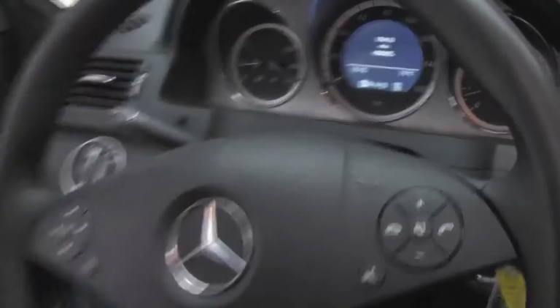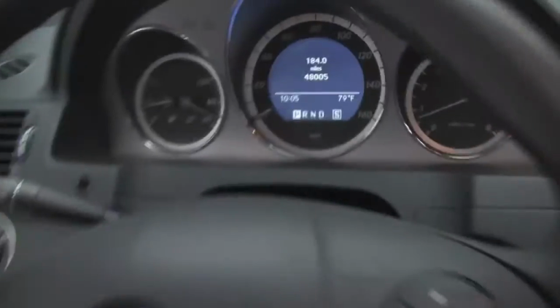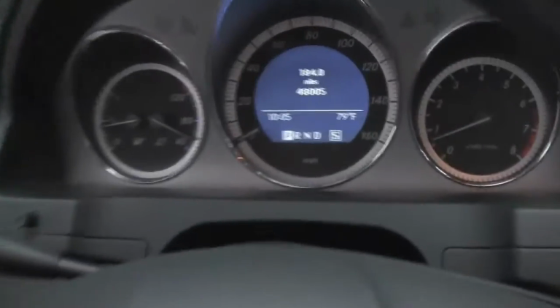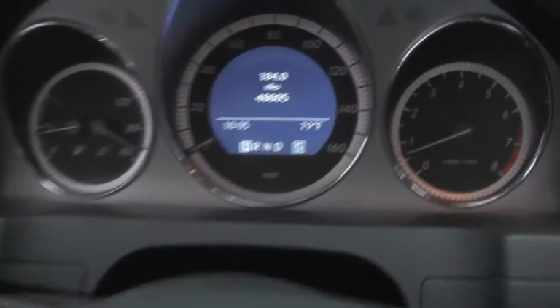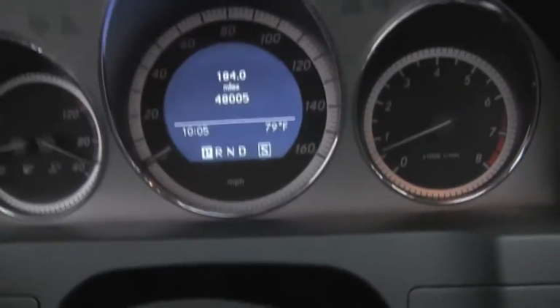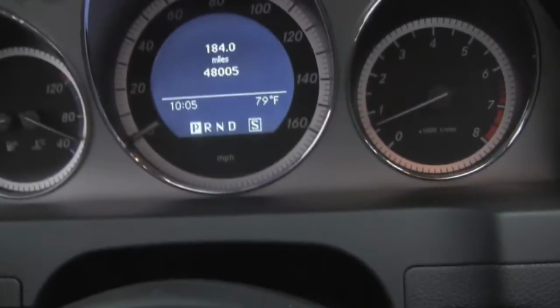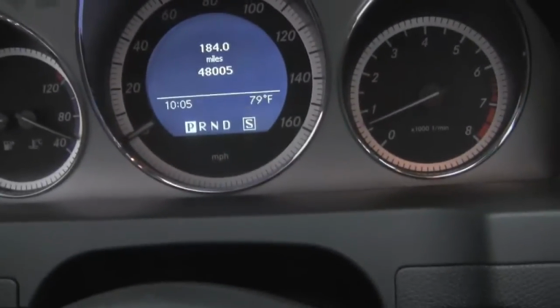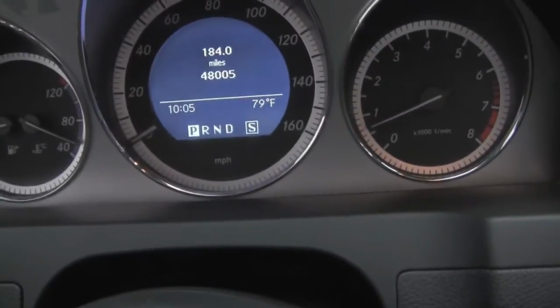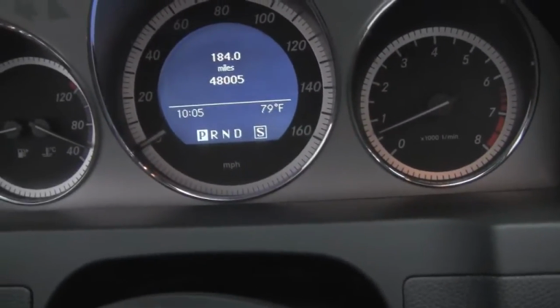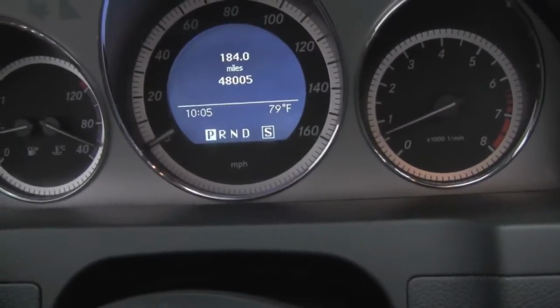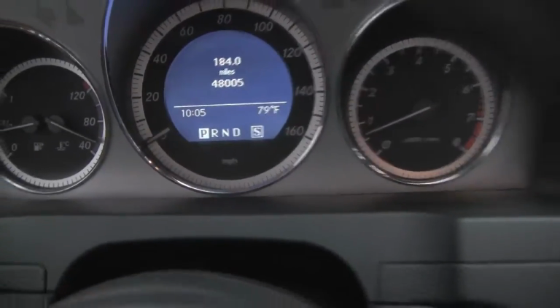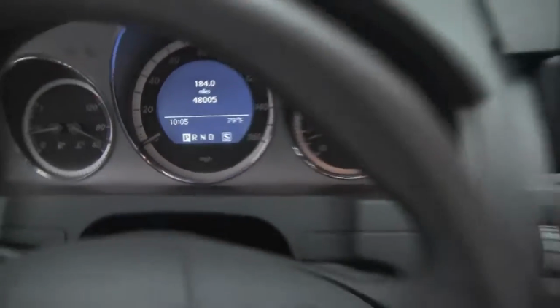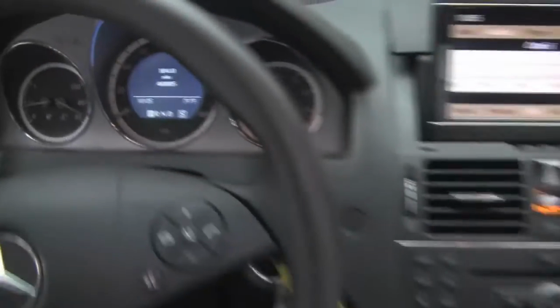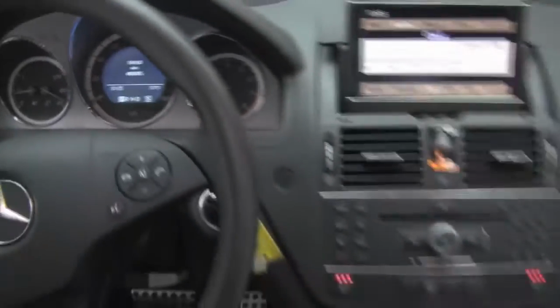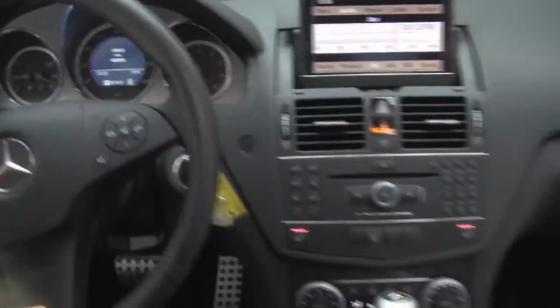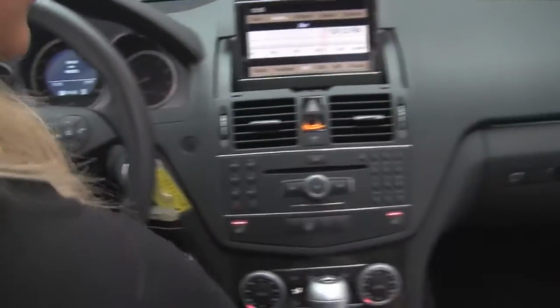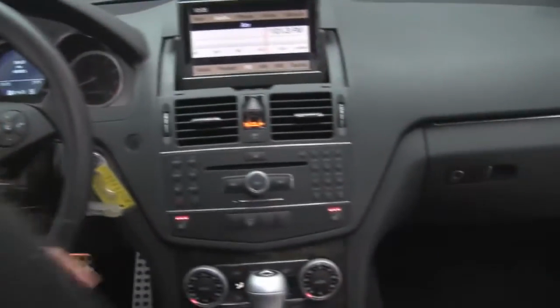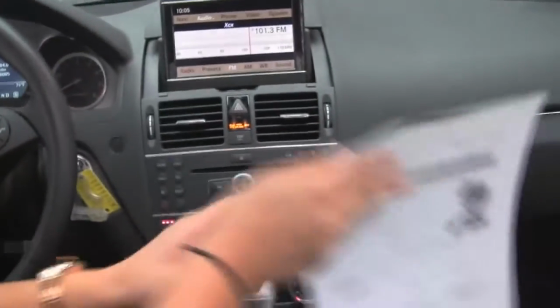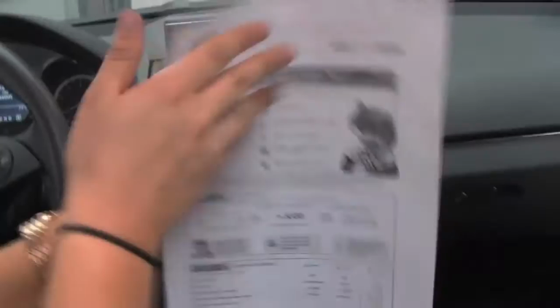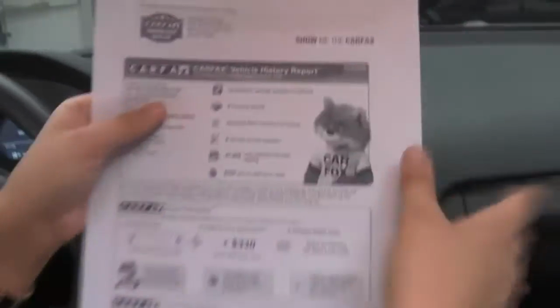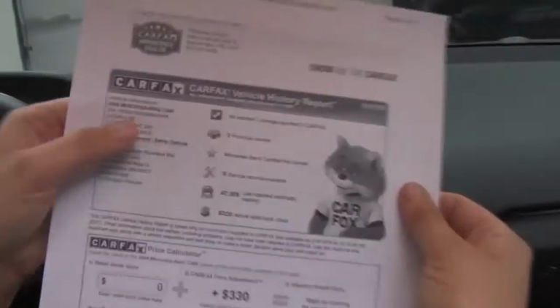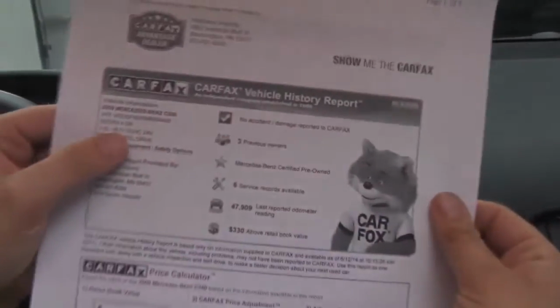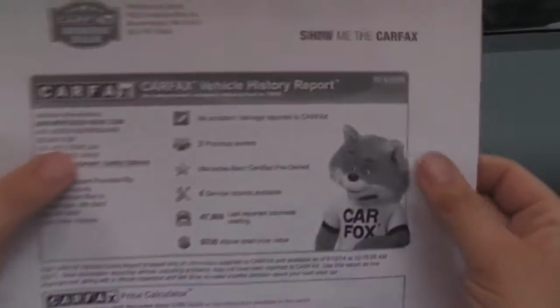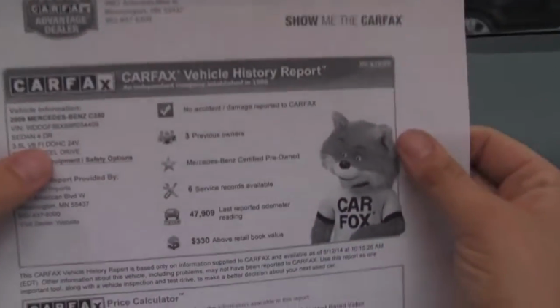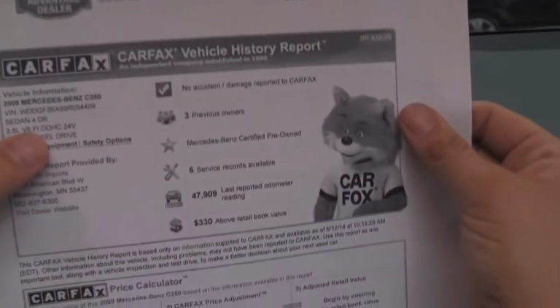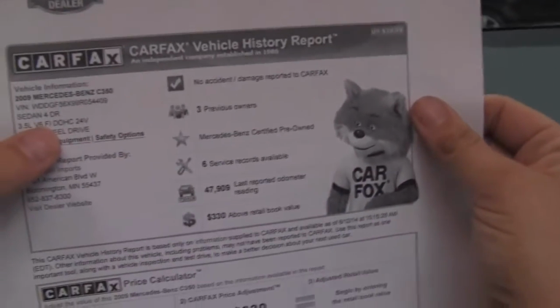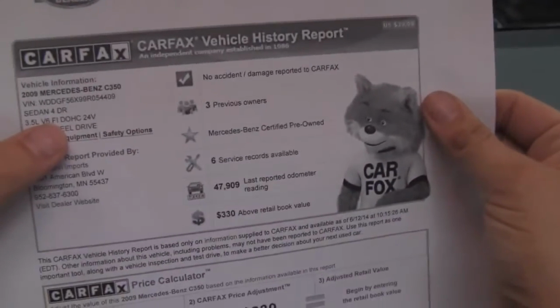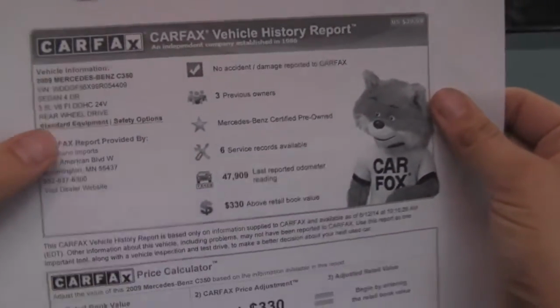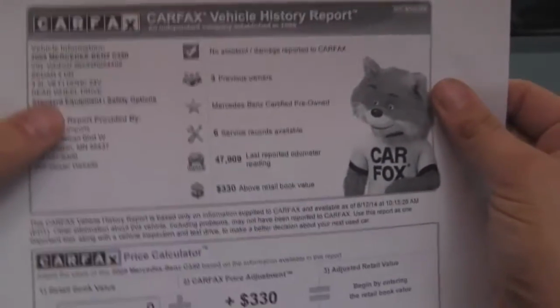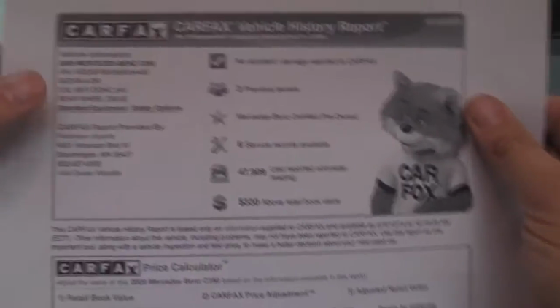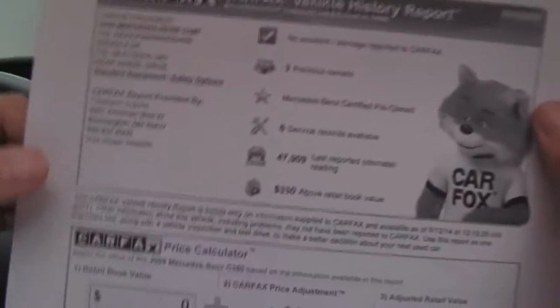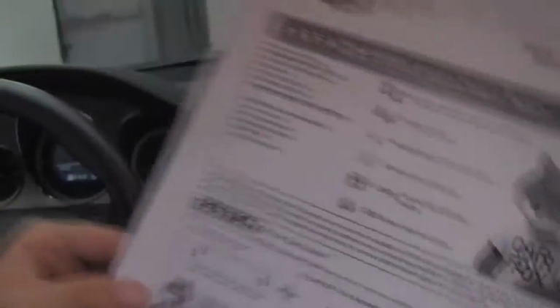You can see there we have 48,005 miles with Carfax to show you. No accidents, no damages reported, and like I said, three previous owners.